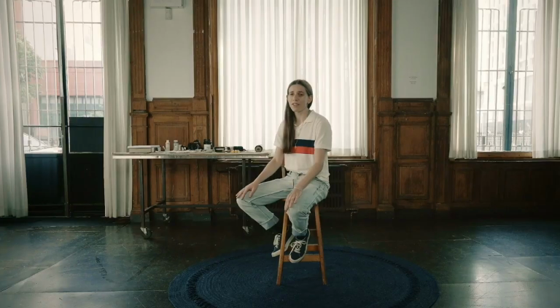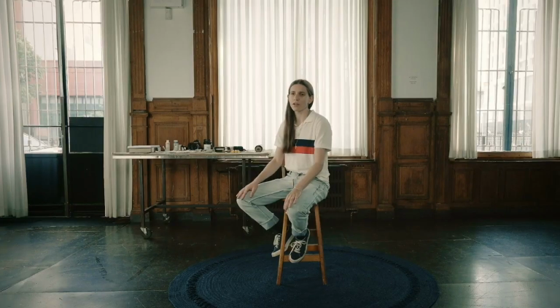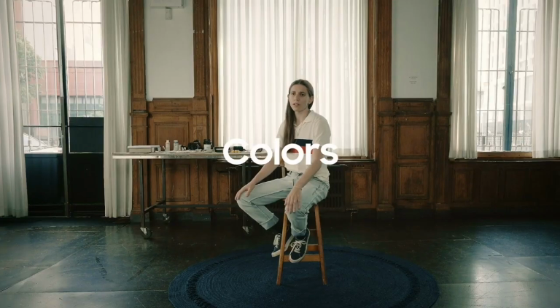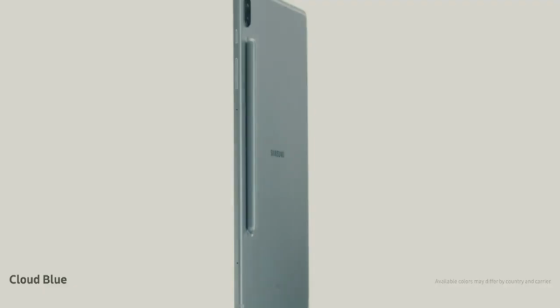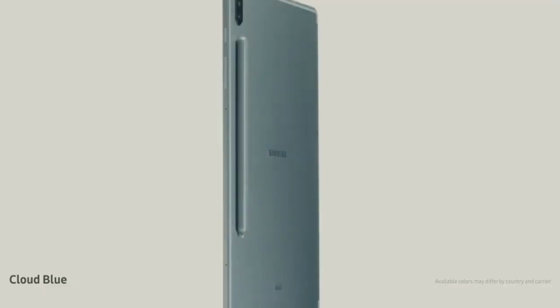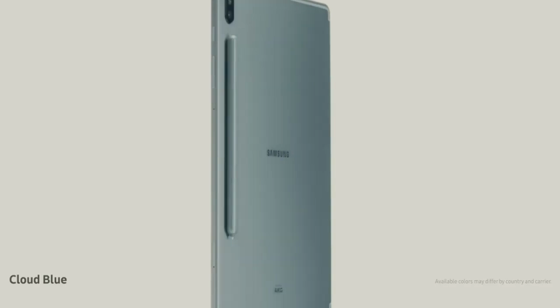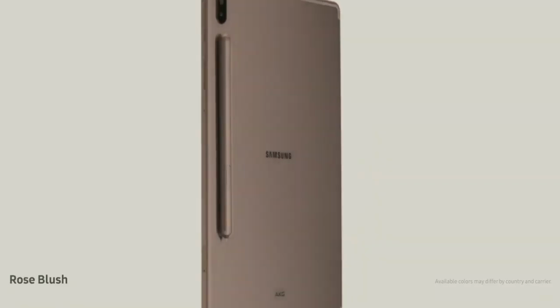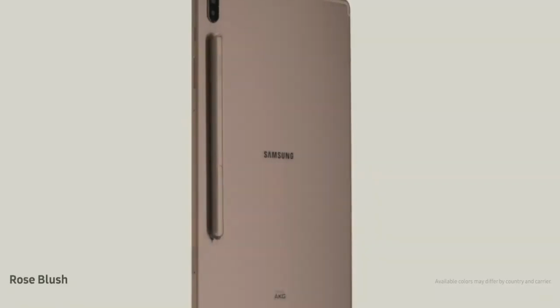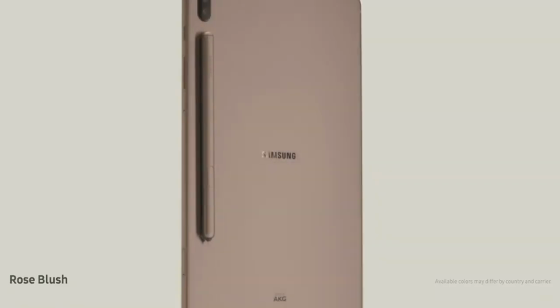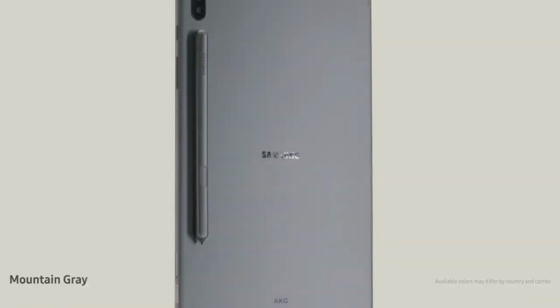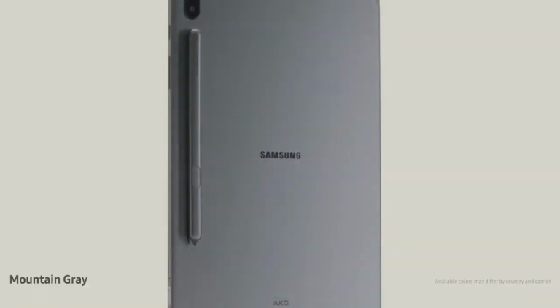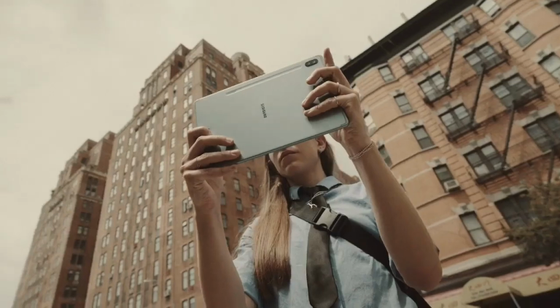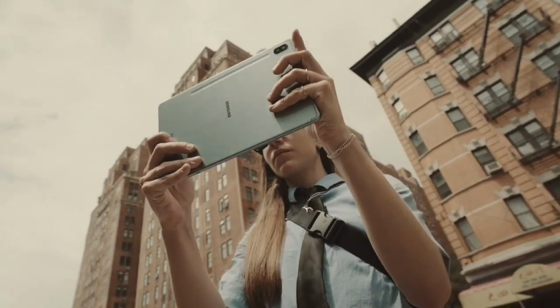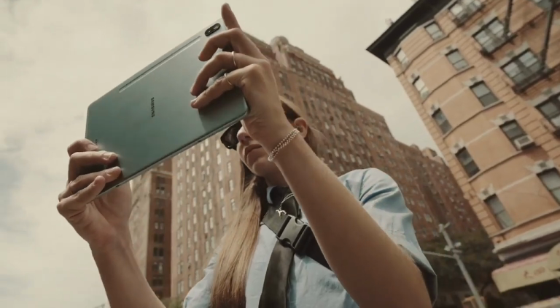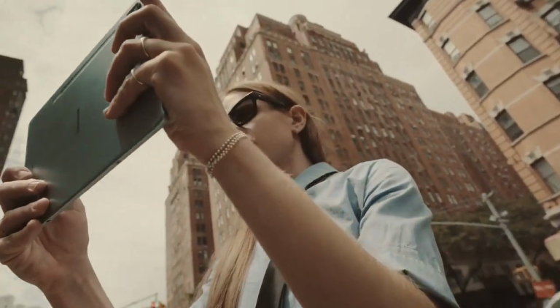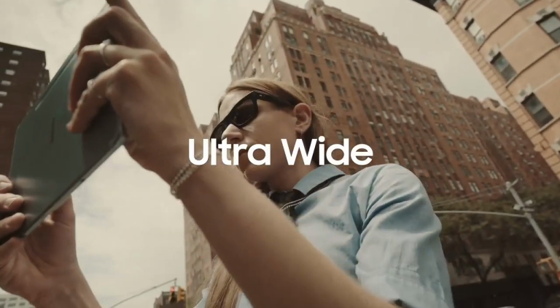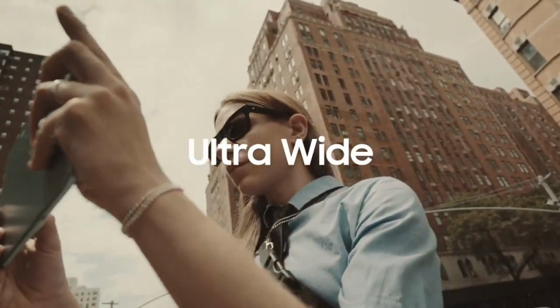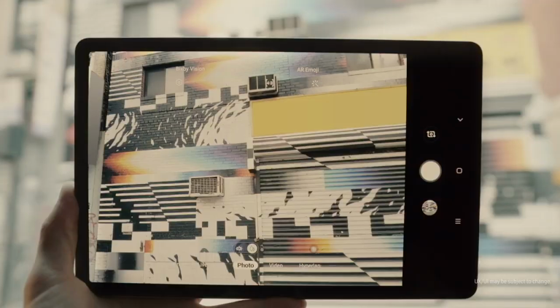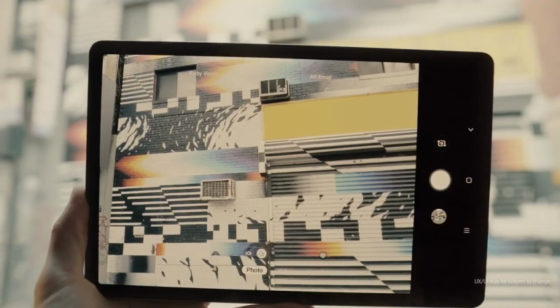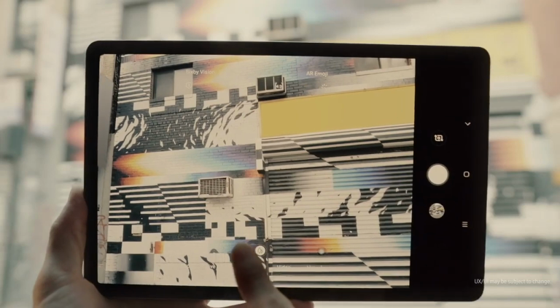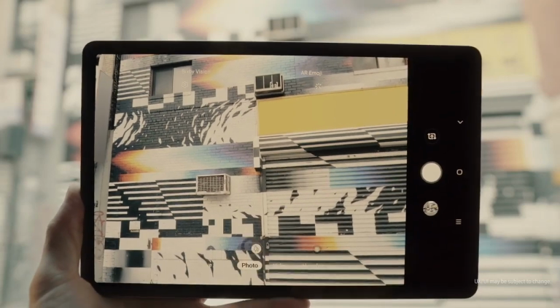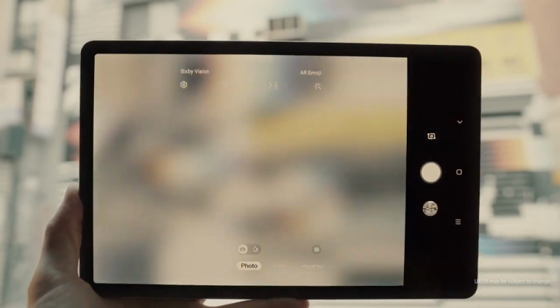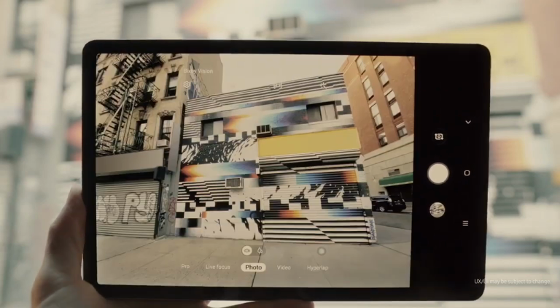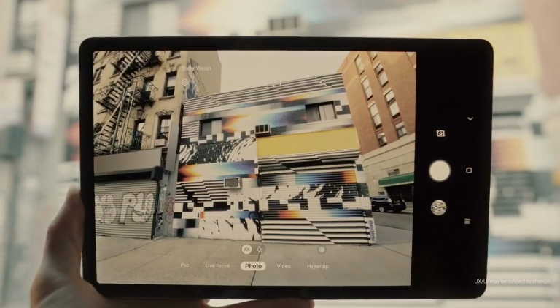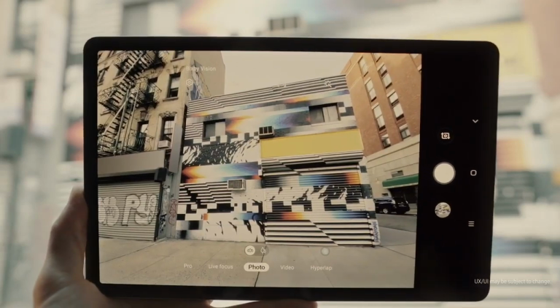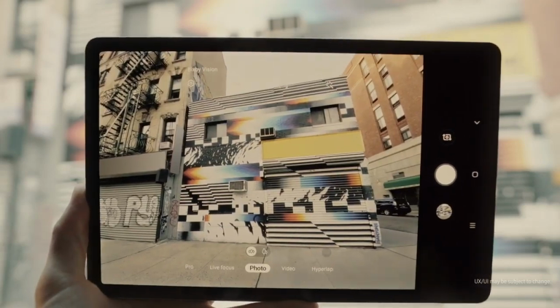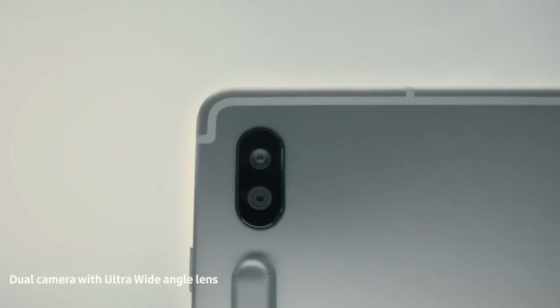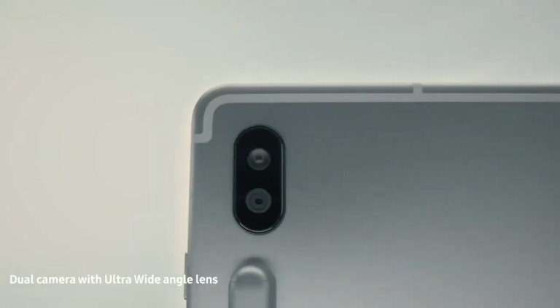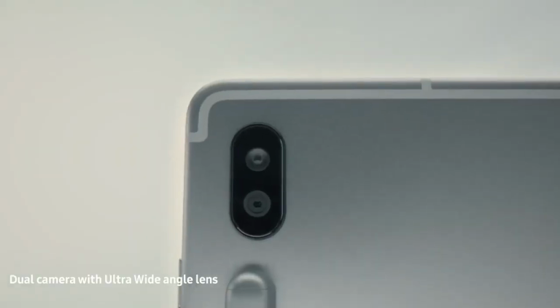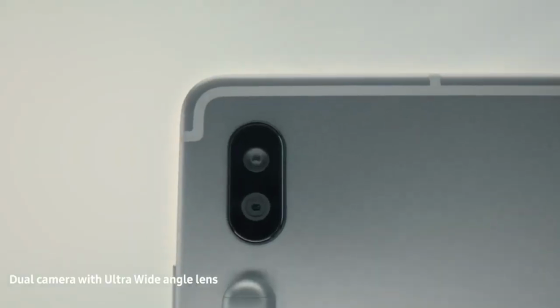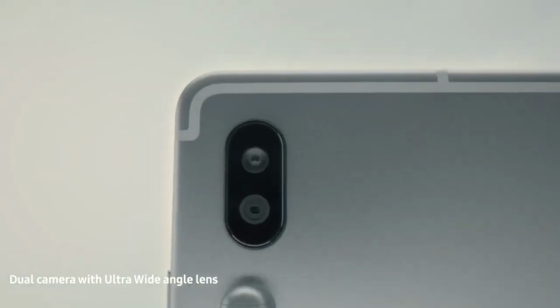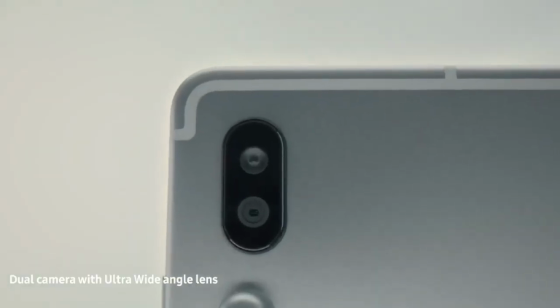All of the colors are equally inspiring to me. What I liked the most was the ultra-wide angle allows me to take a really wide angle of whatever it is that I'm photographing.